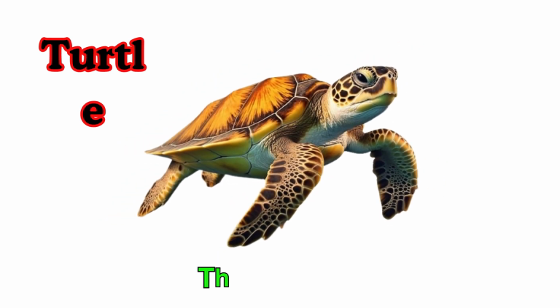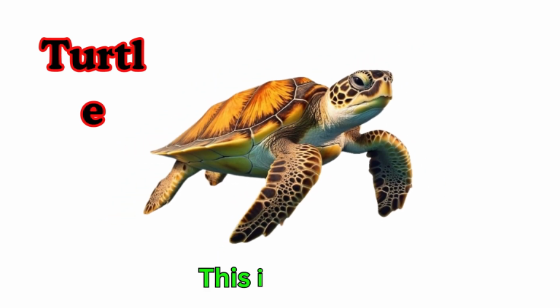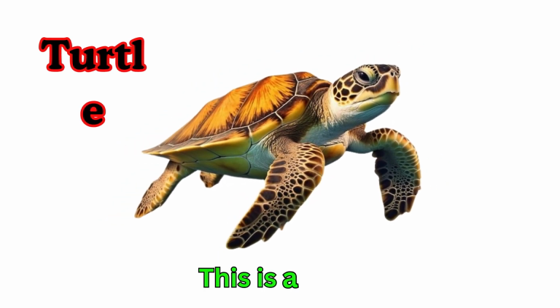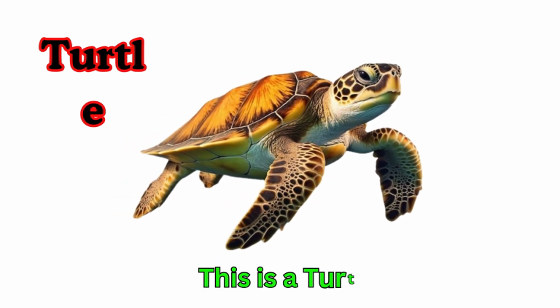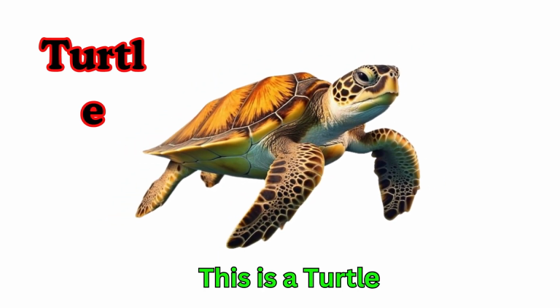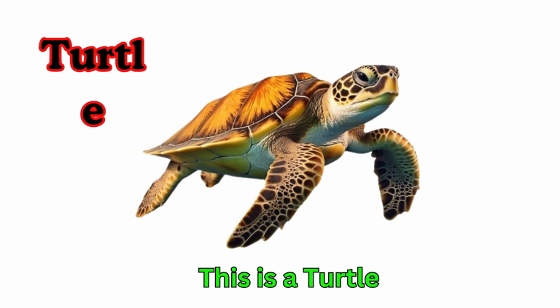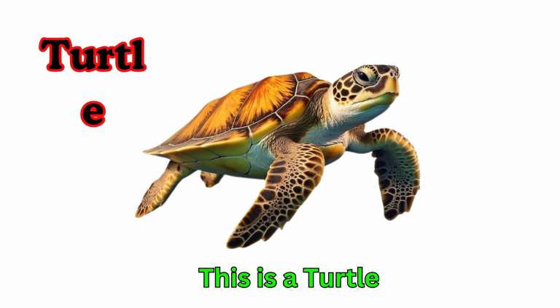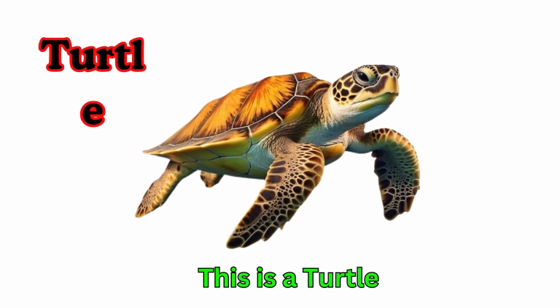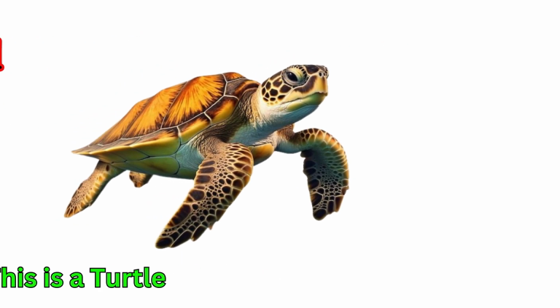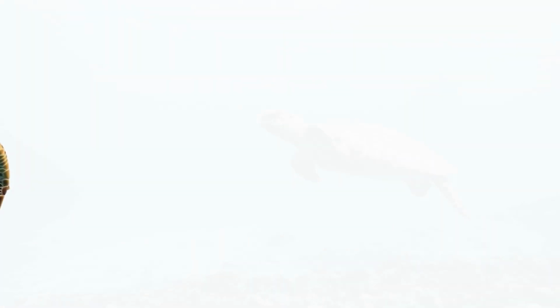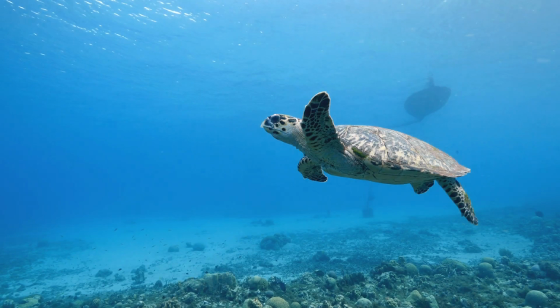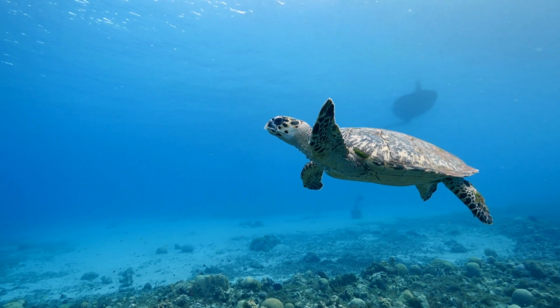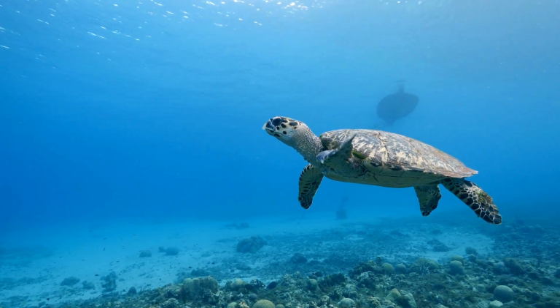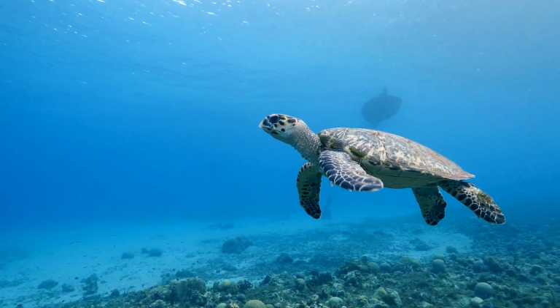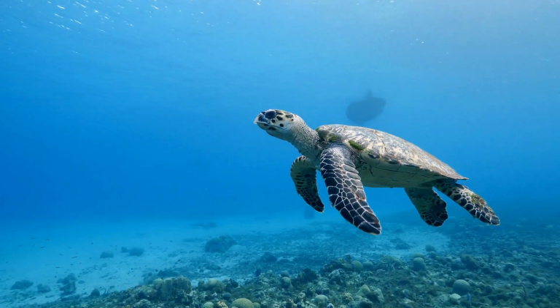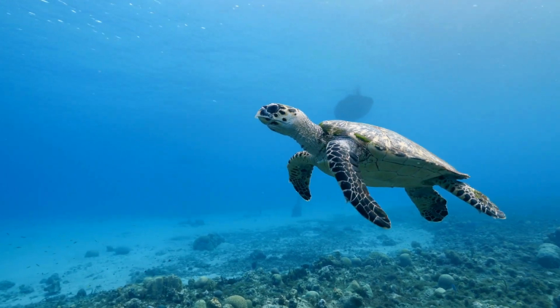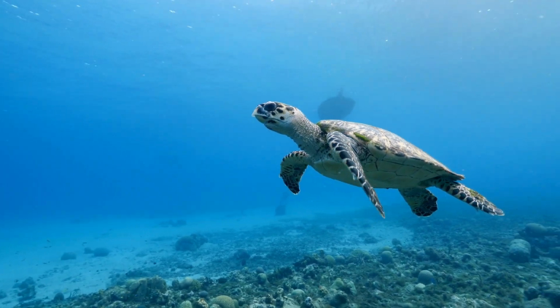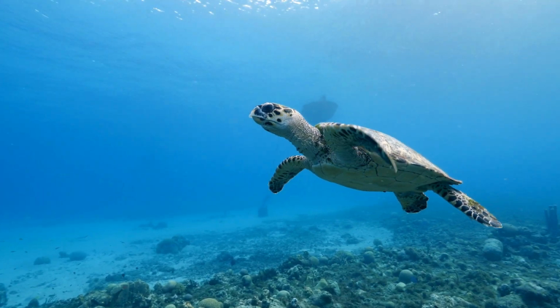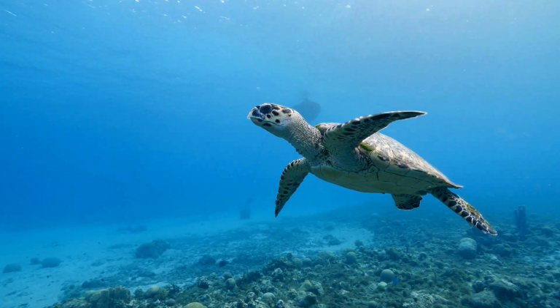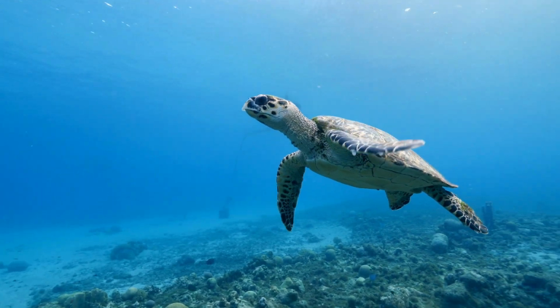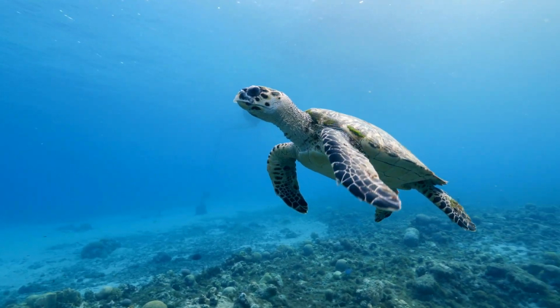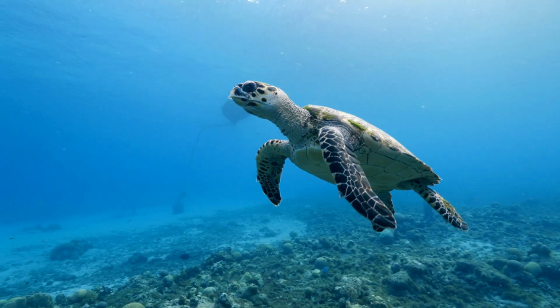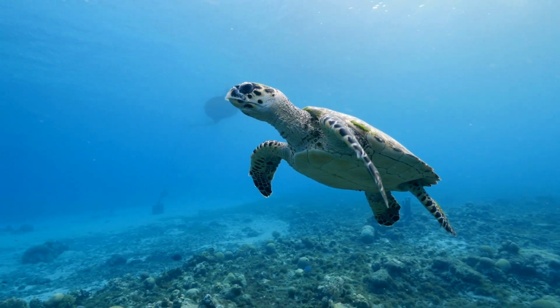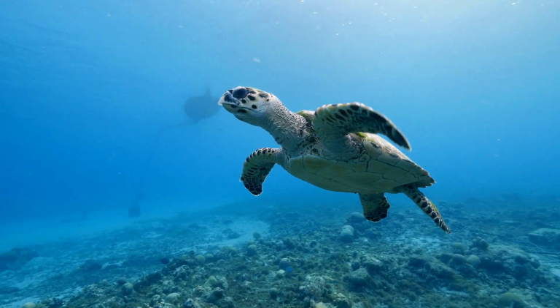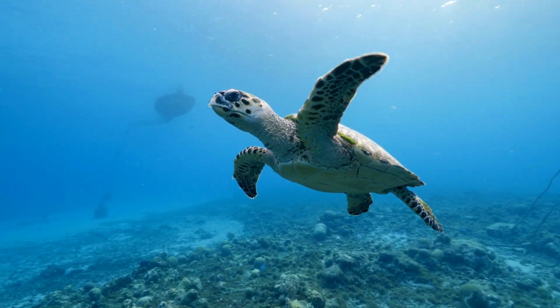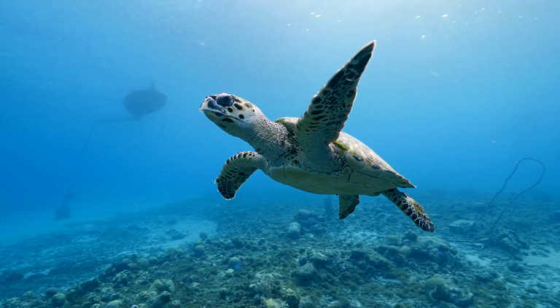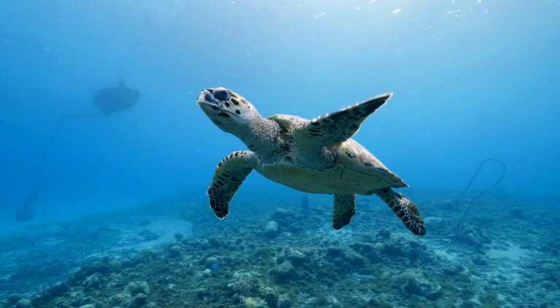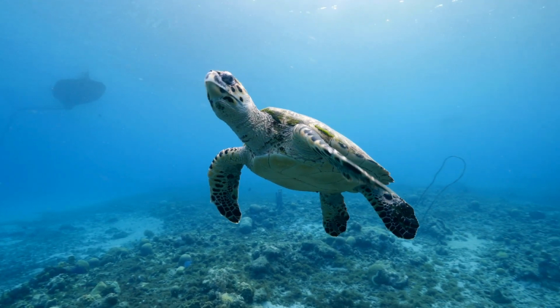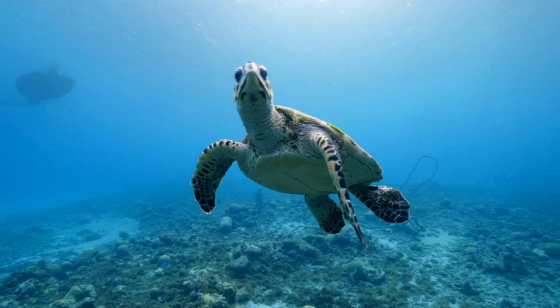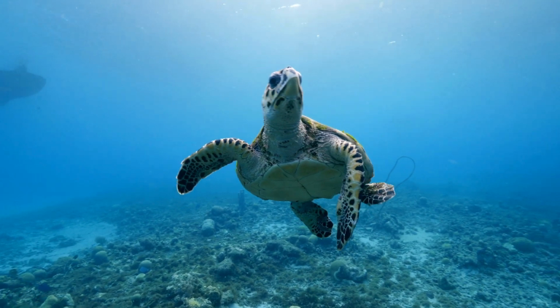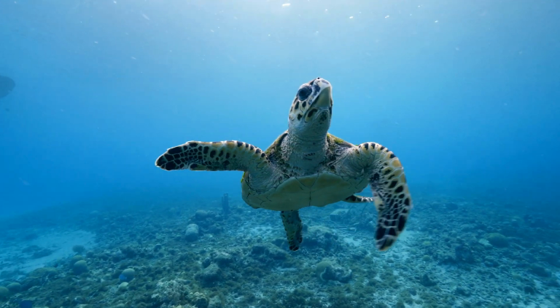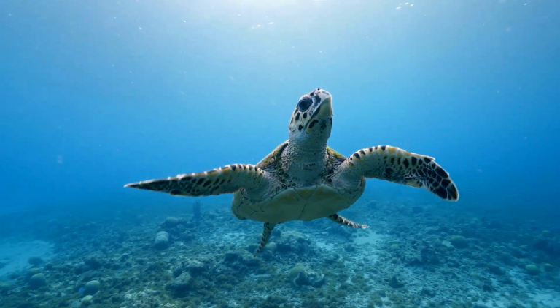Turtle. This is a turtle. Turtles have a hard shell for protection. They can live on land and in water. Turtles walk slowly but live long lives.